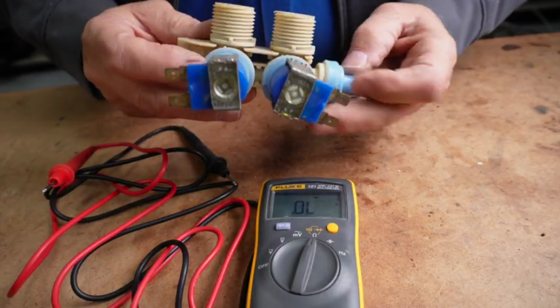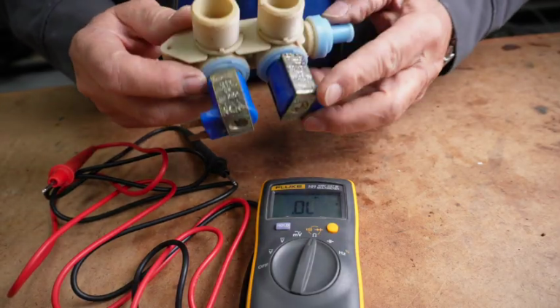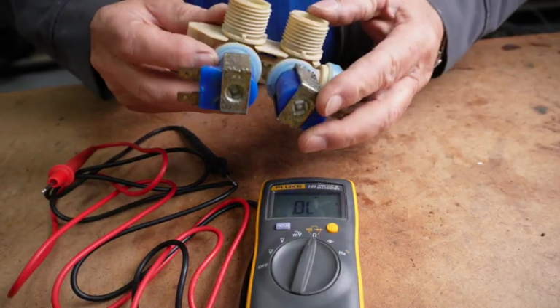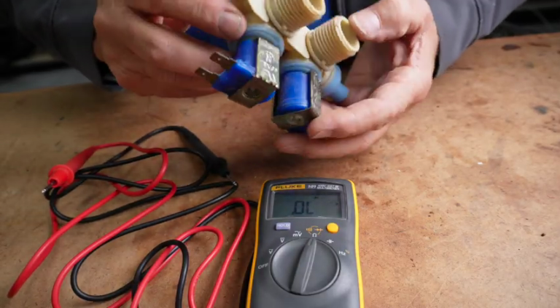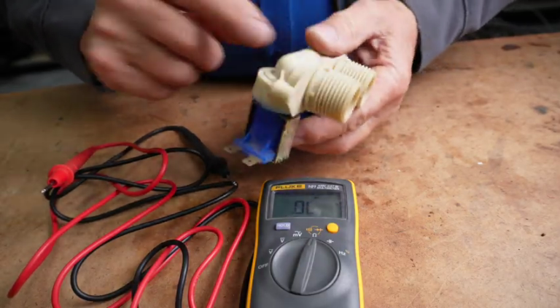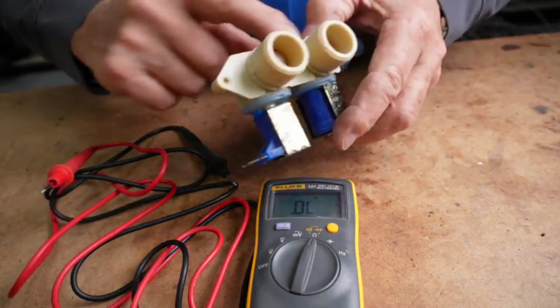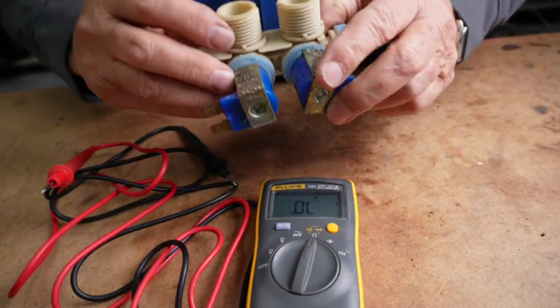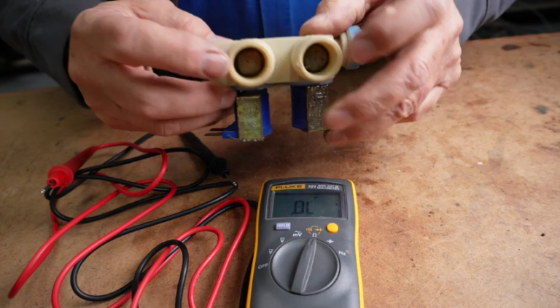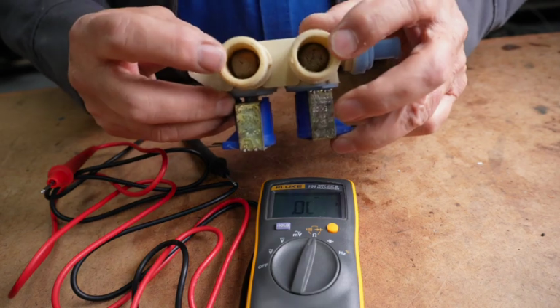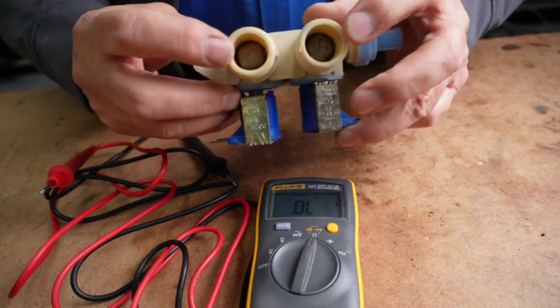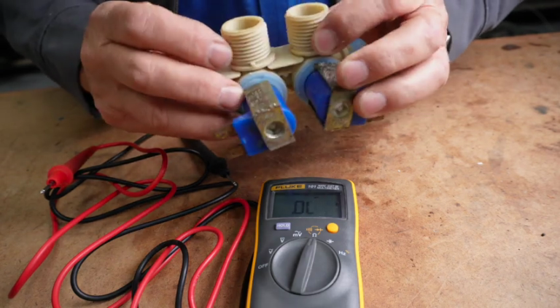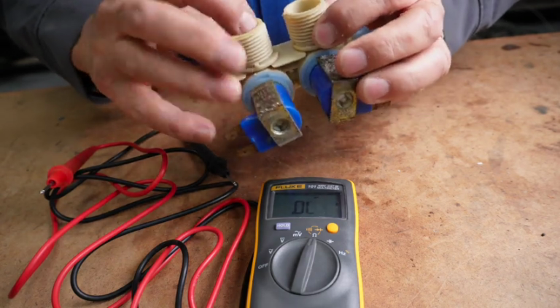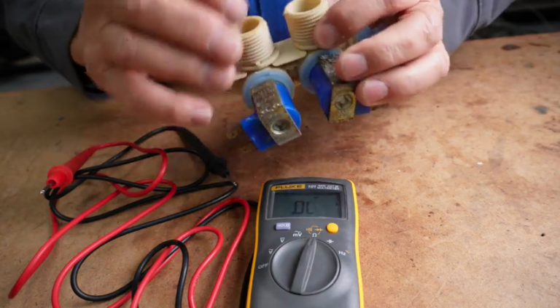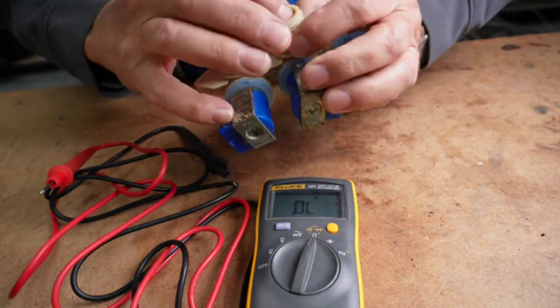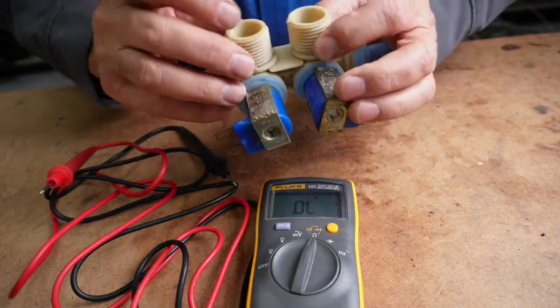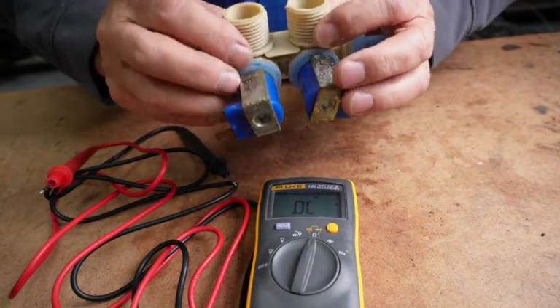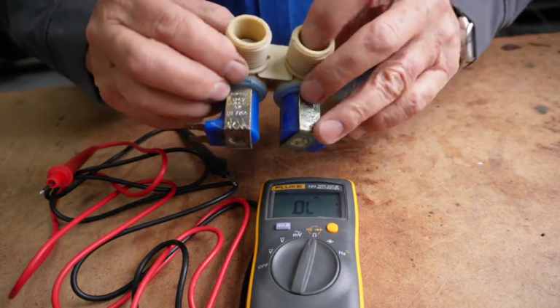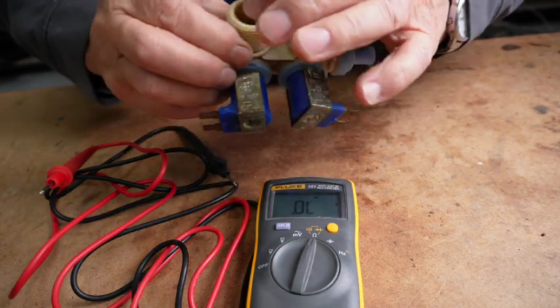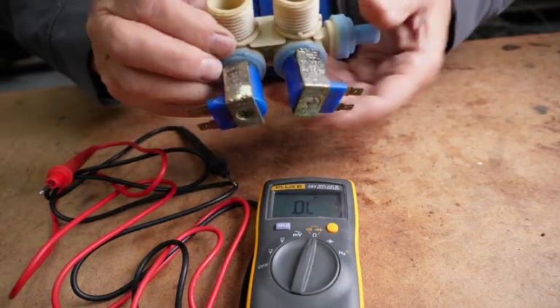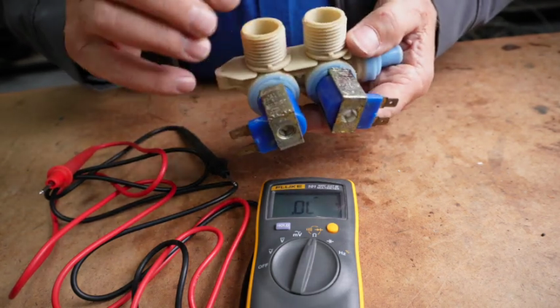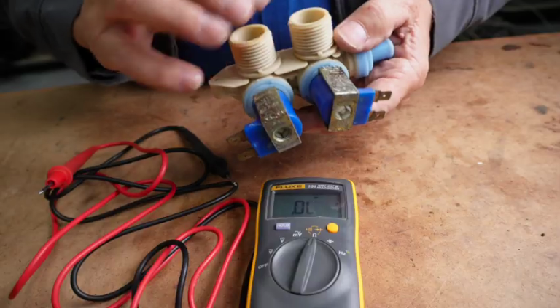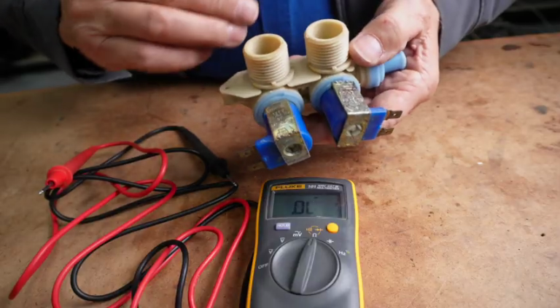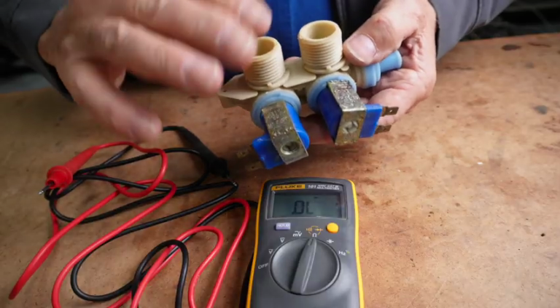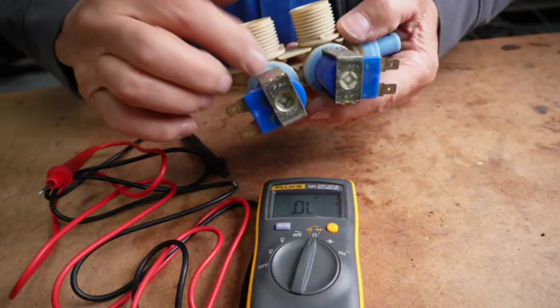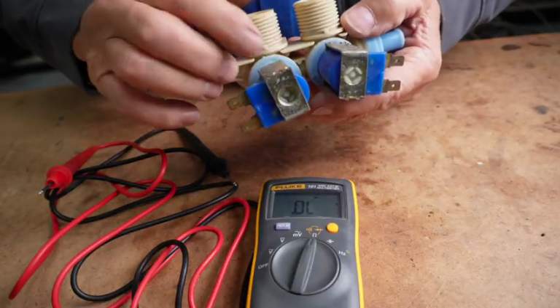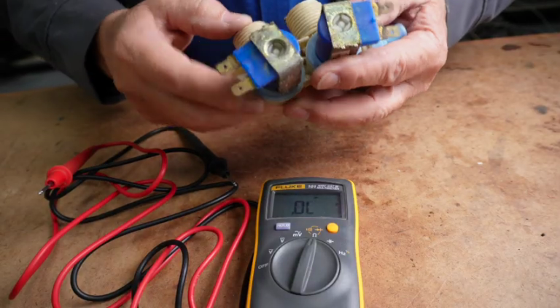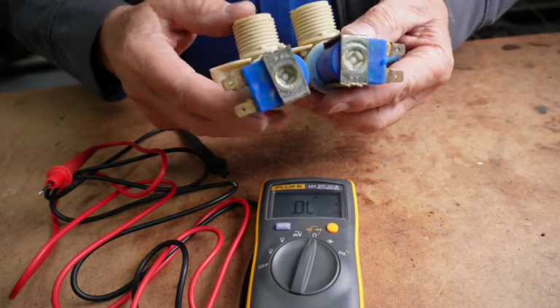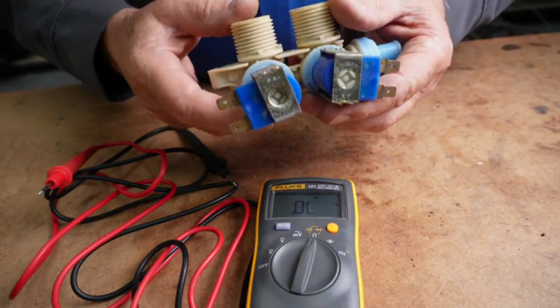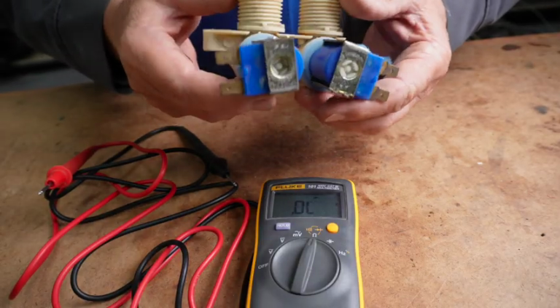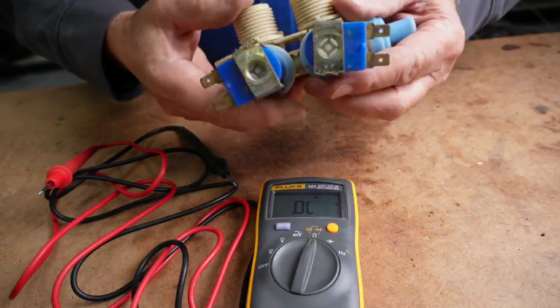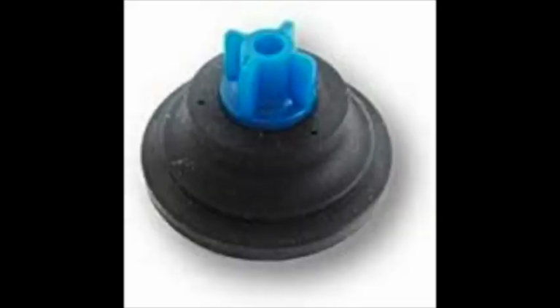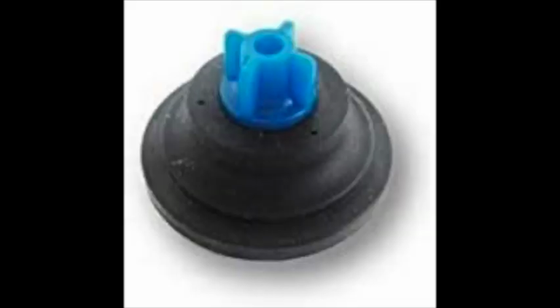This is the valve body. It's got two screens in it — or it should have screens in it. These screens help filter material, keeping it from getting up into the workings of the valve itself. And in that valve there's a diaphragm.